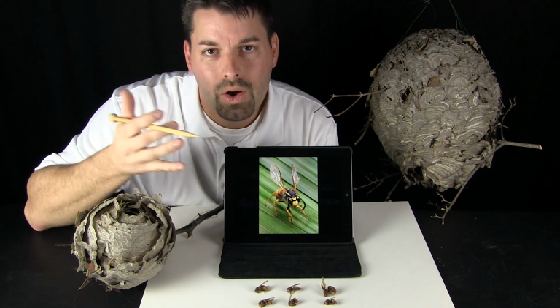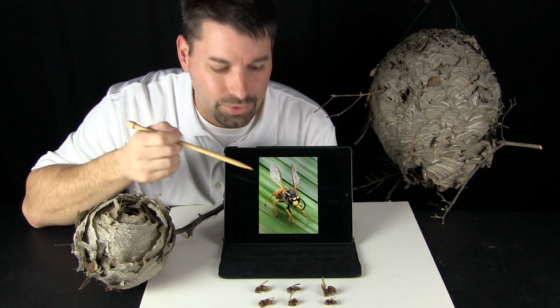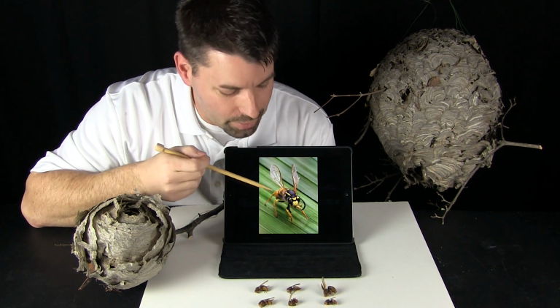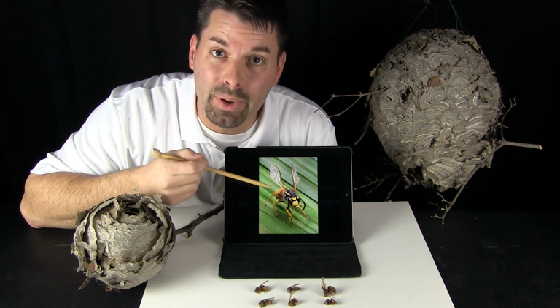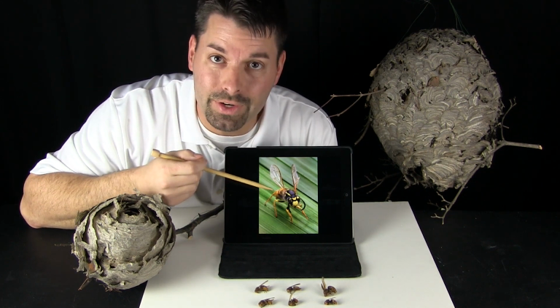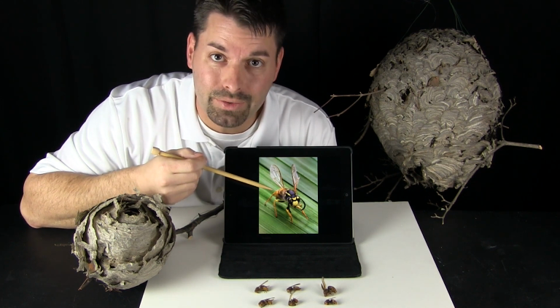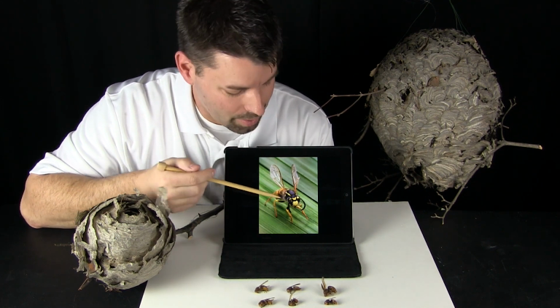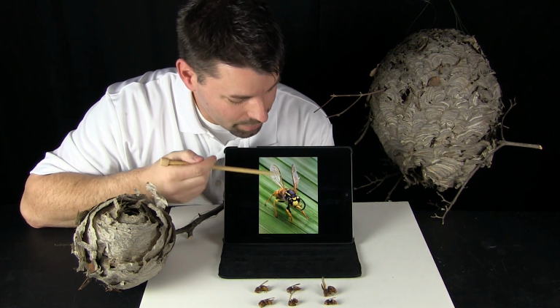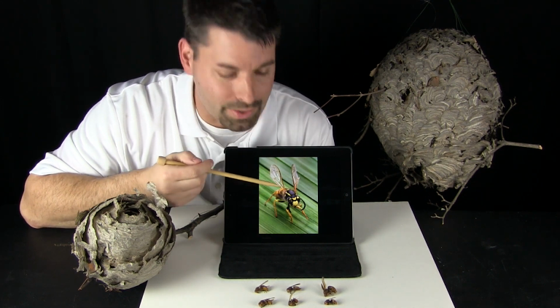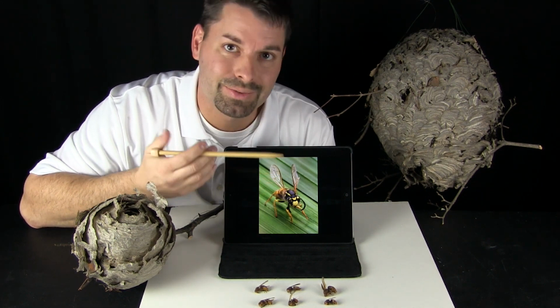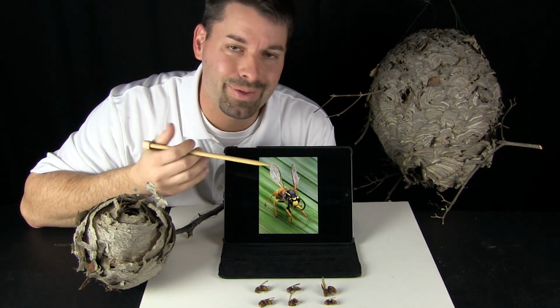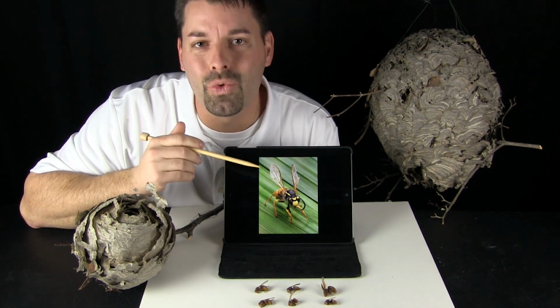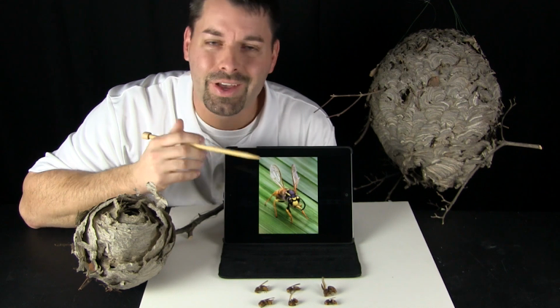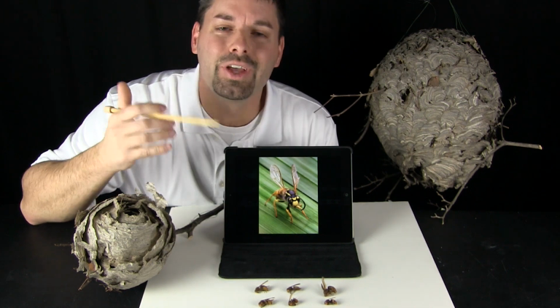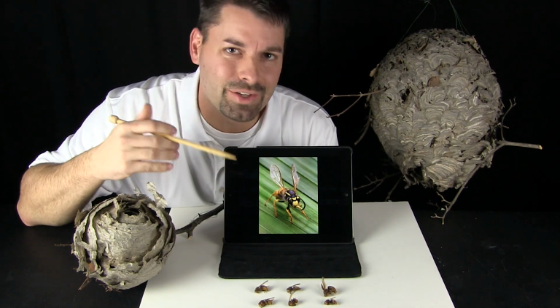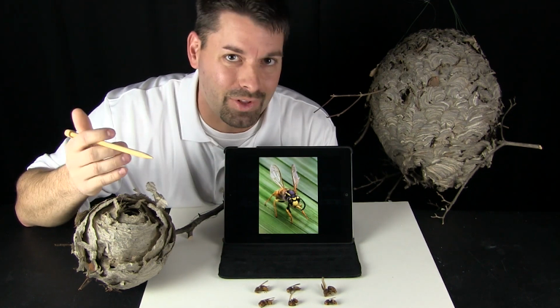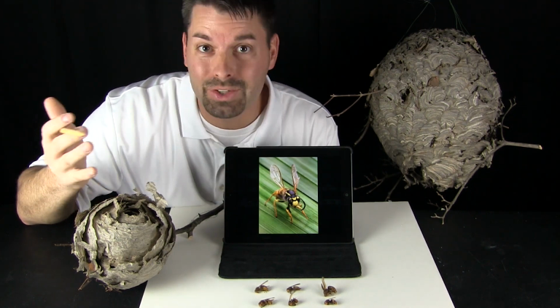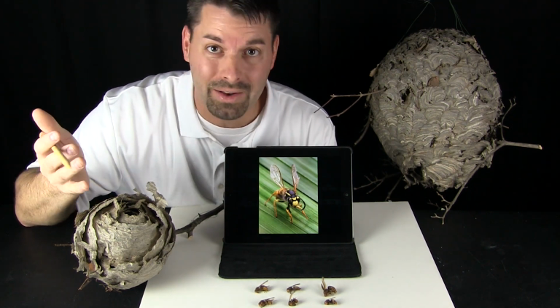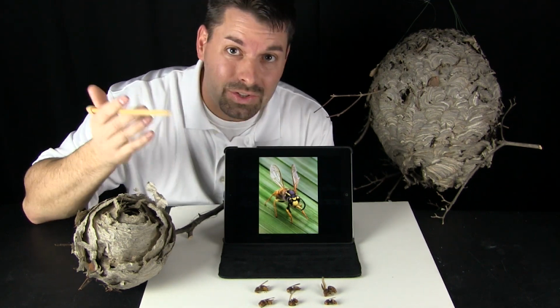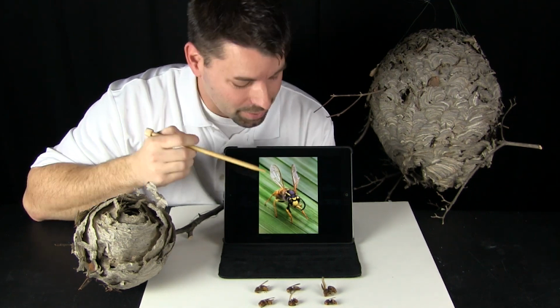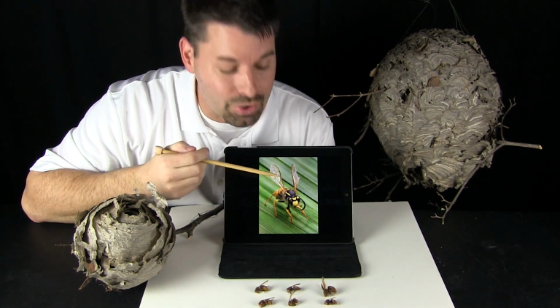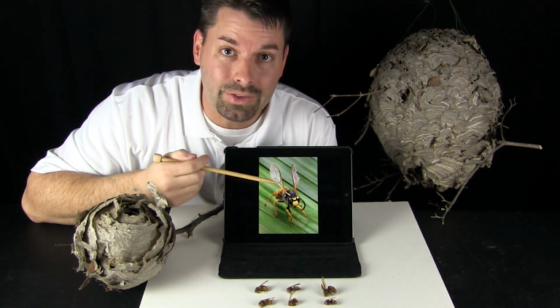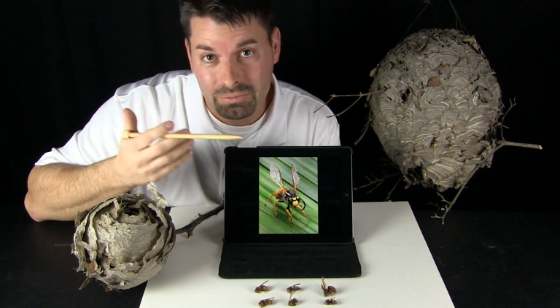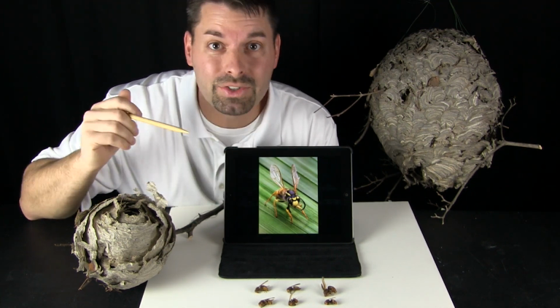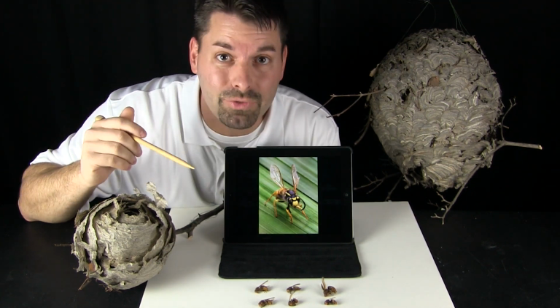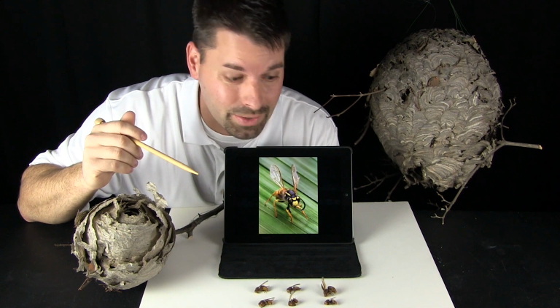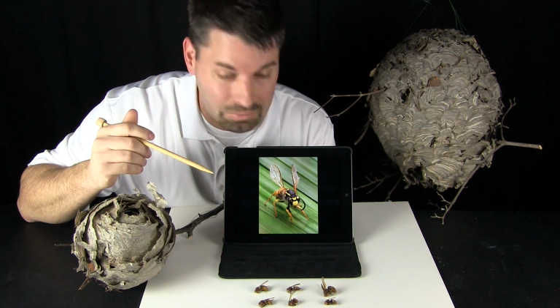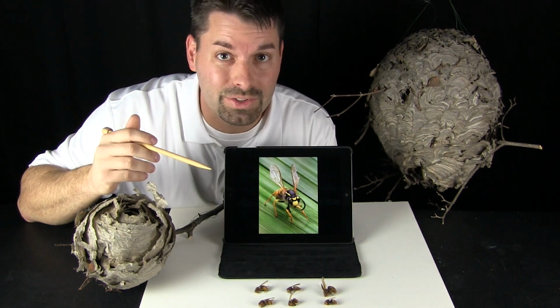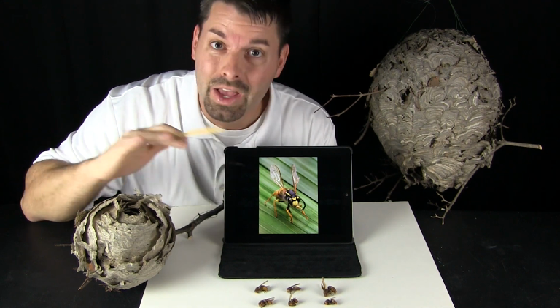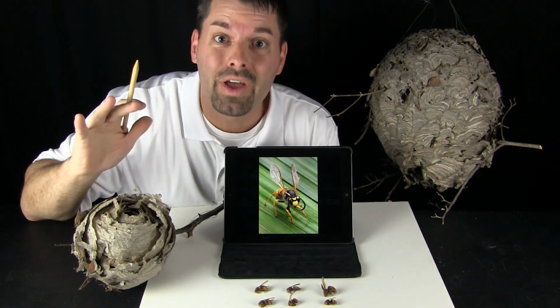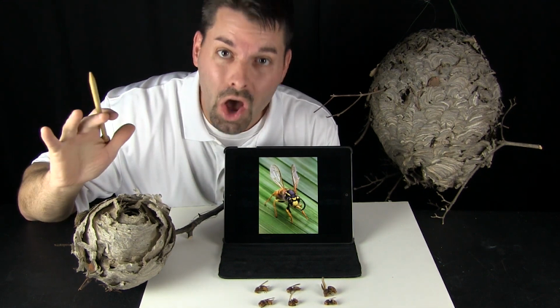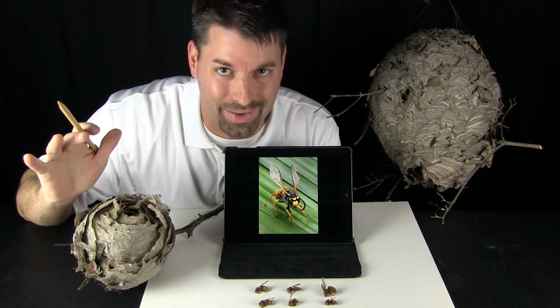What else do you notice in this picture of an insect? What are these things? They are the wings. Some insects can fly and some cannot. Some insects have two wings, some have four wings, and some have no wings.